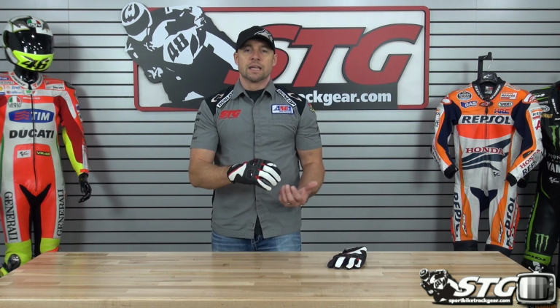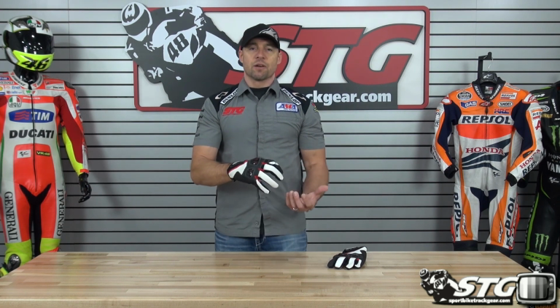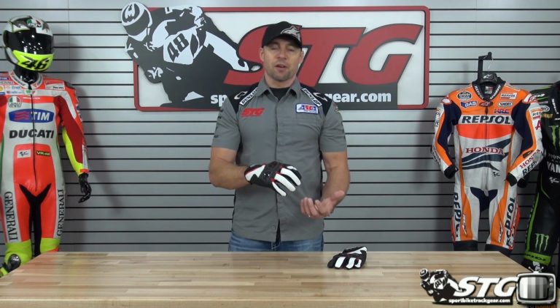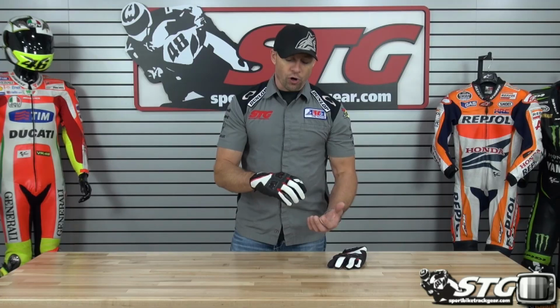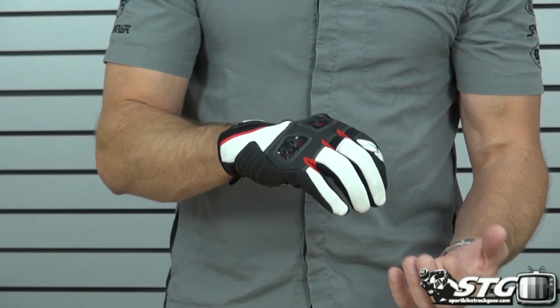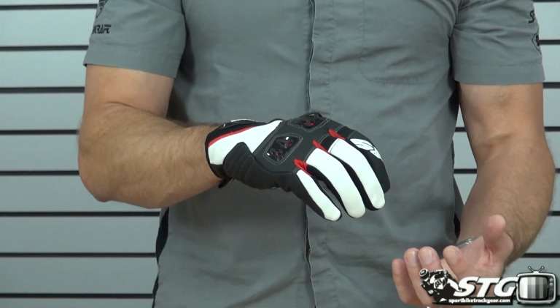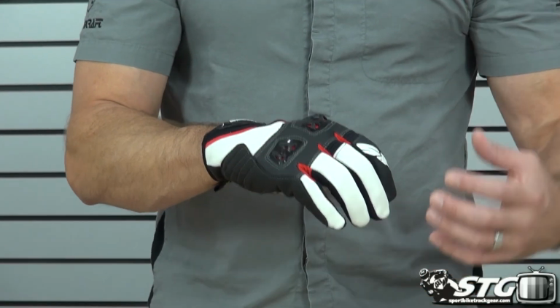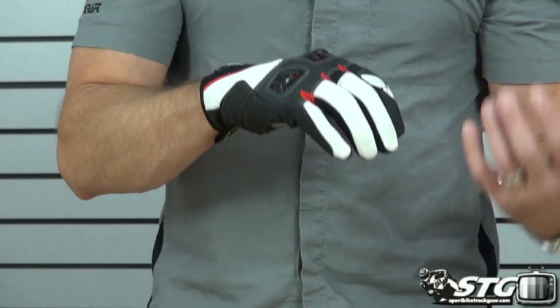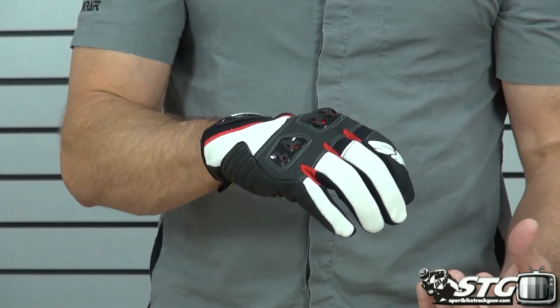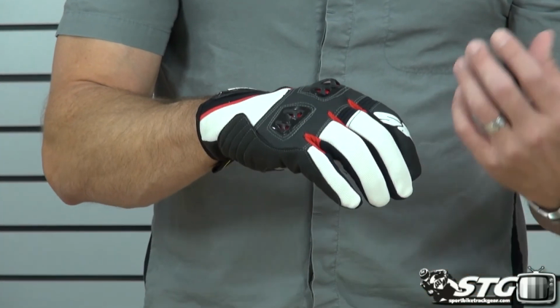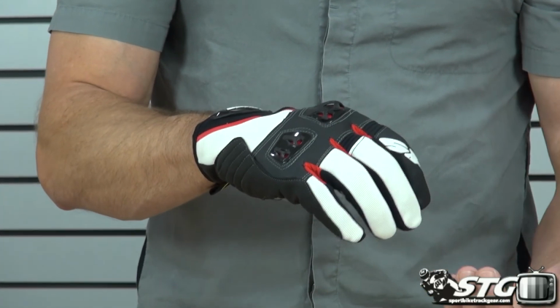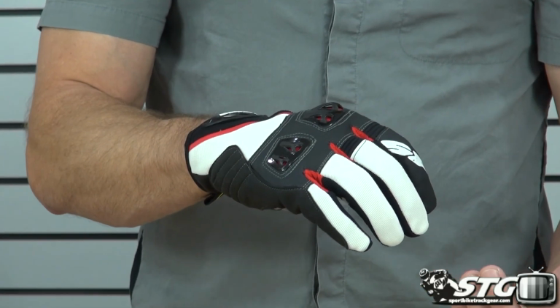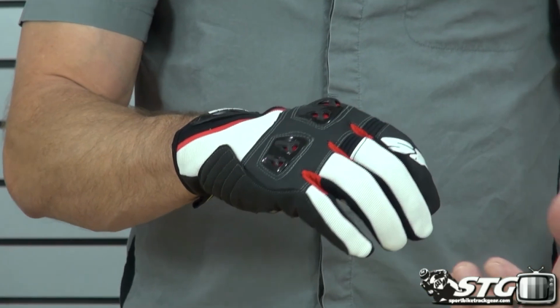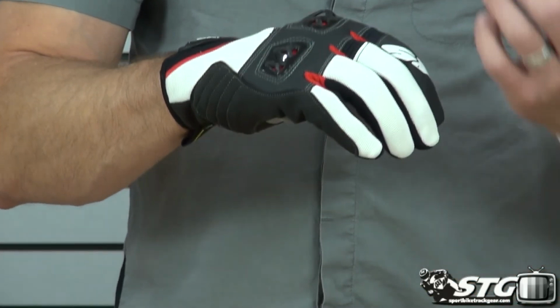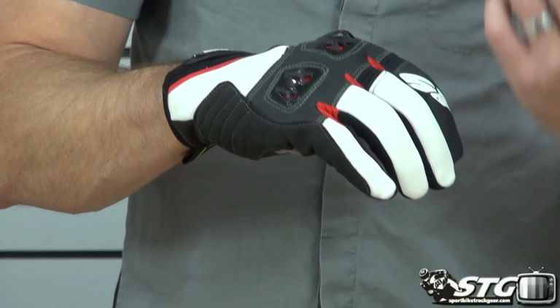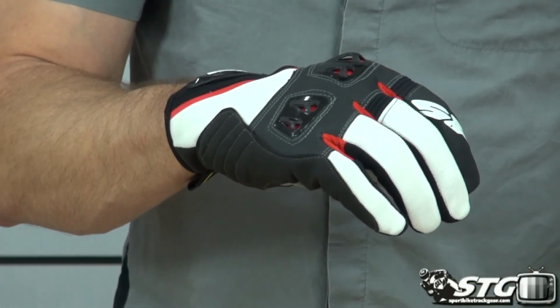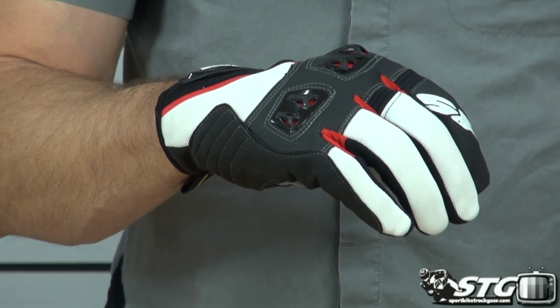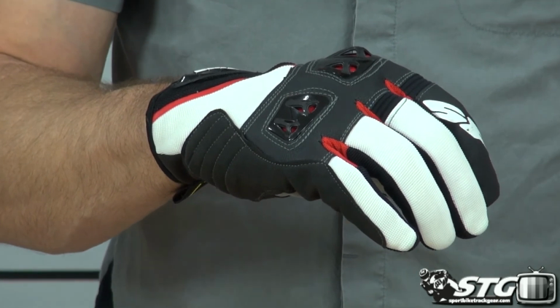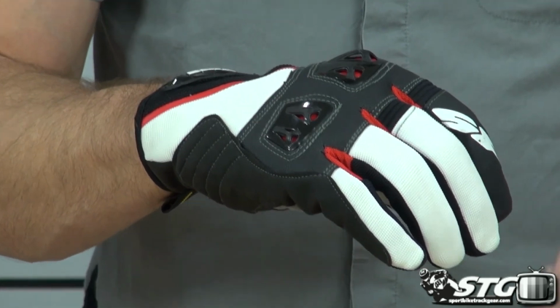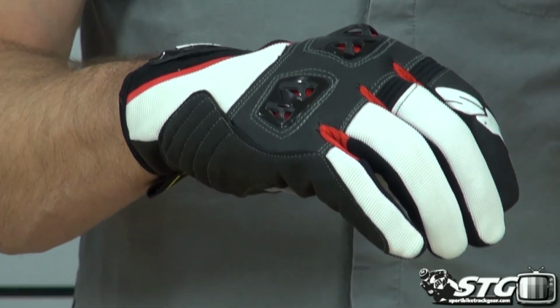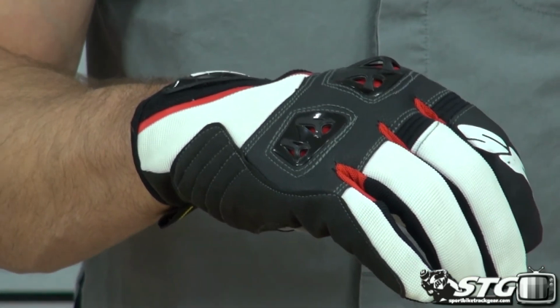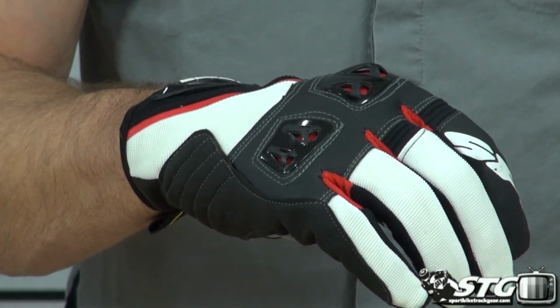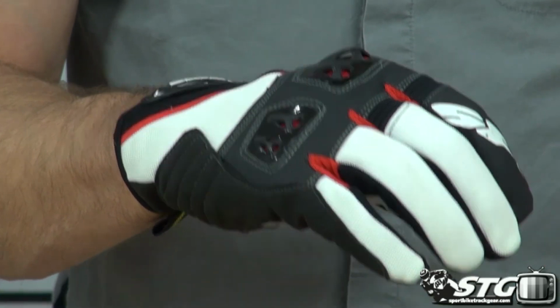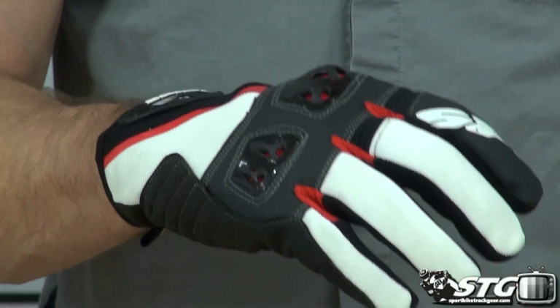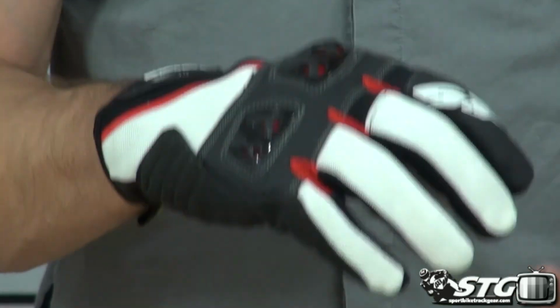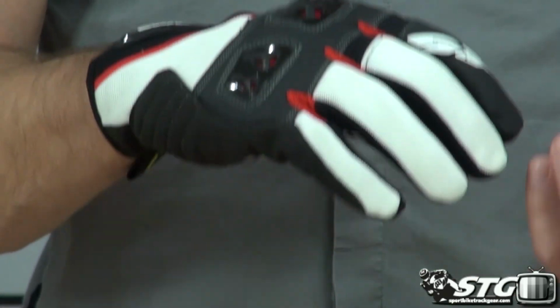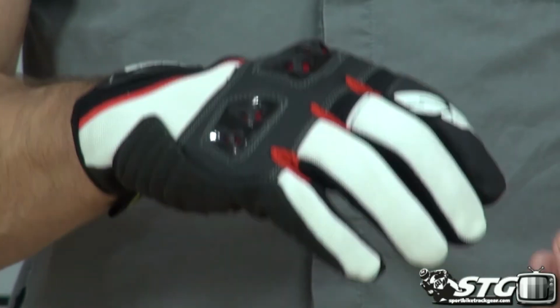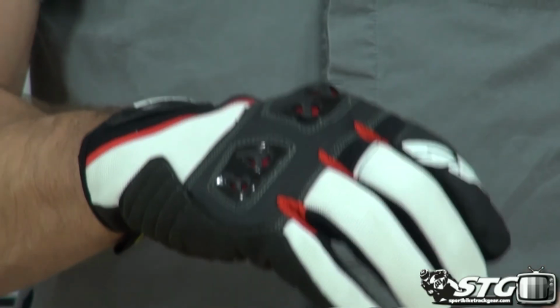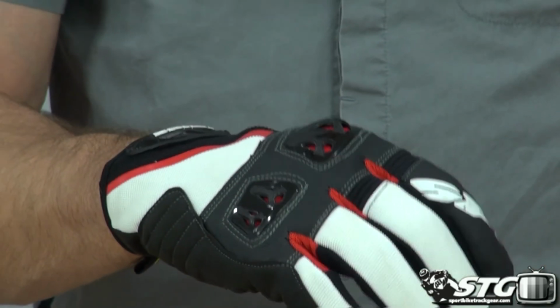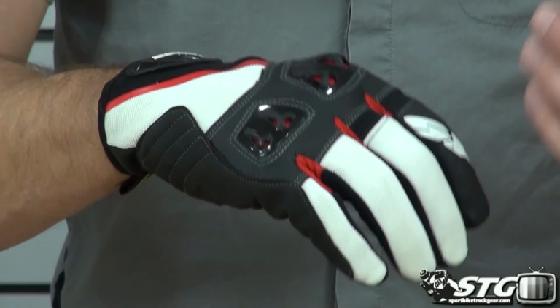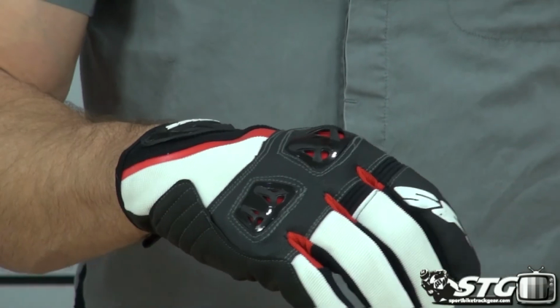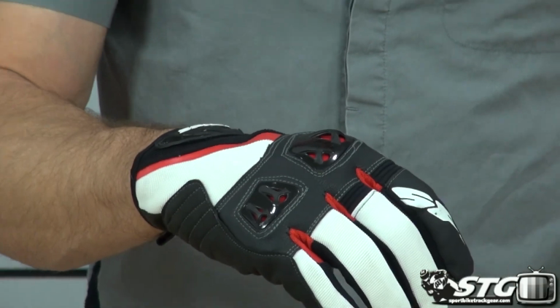This glove is made for a rider who's looking for a short, hot weather riding glove with high levels of comfort. Tons of airflow, but still a reasonable measure of protection. You've got a true hybrid here.